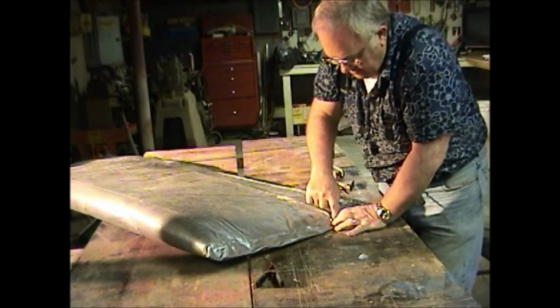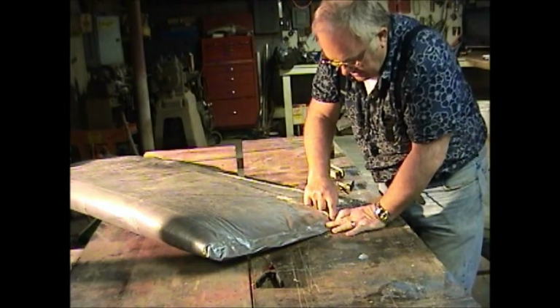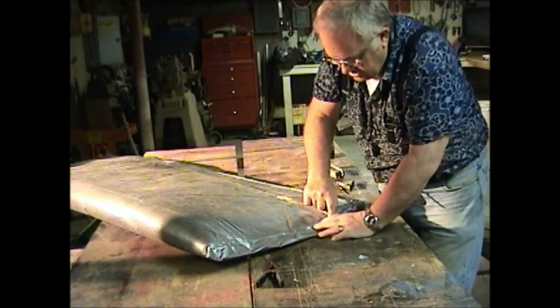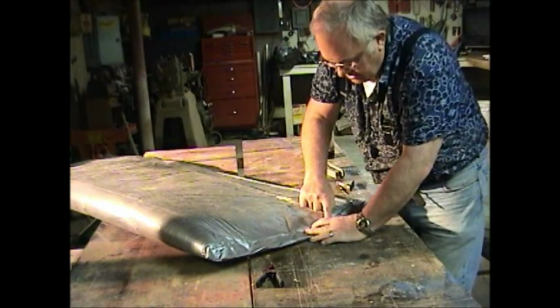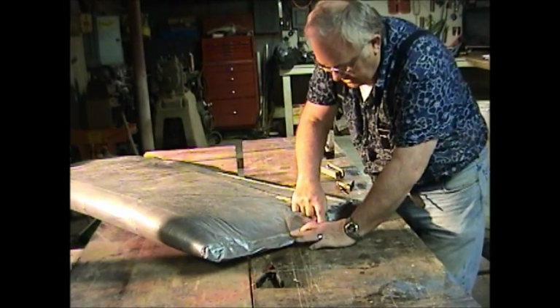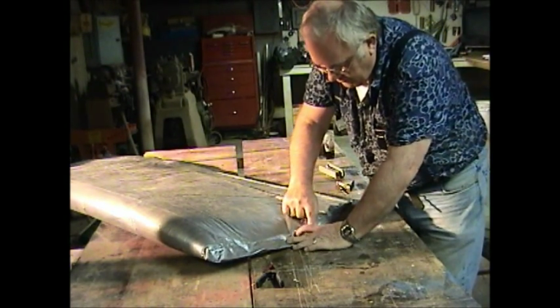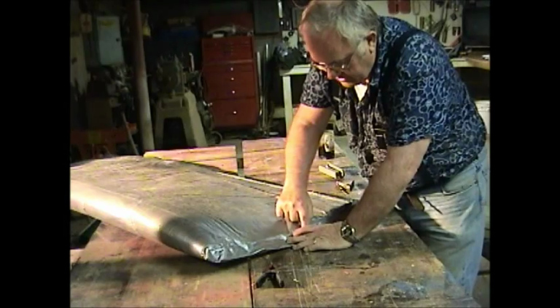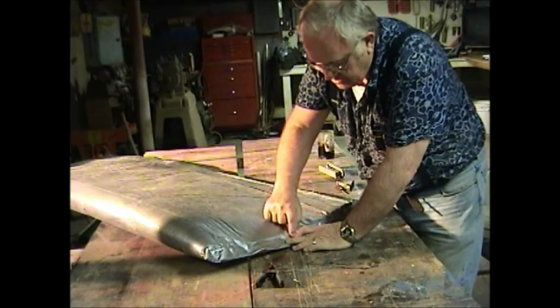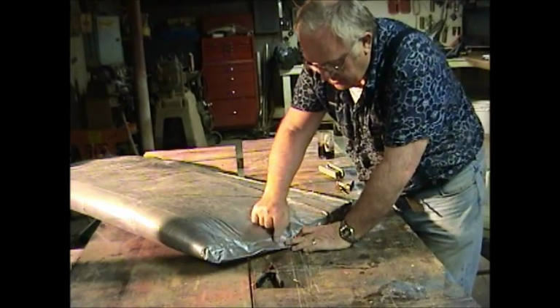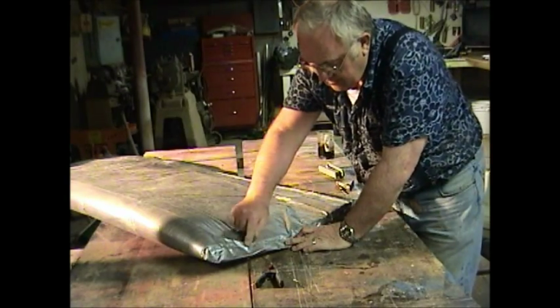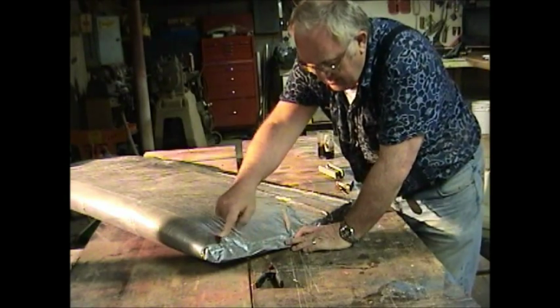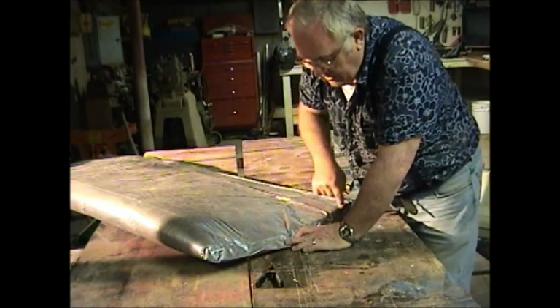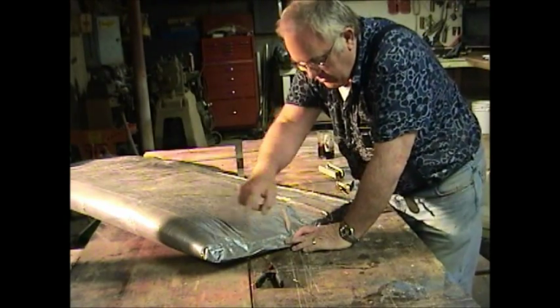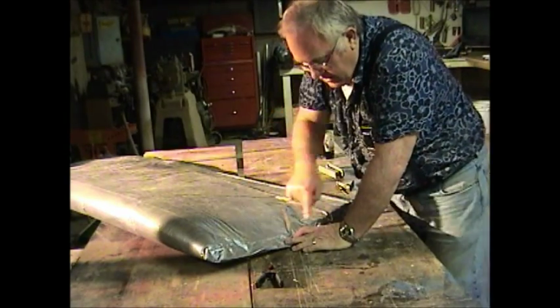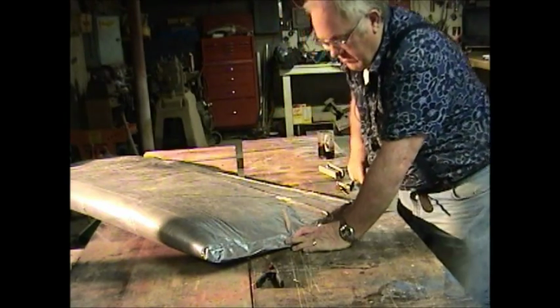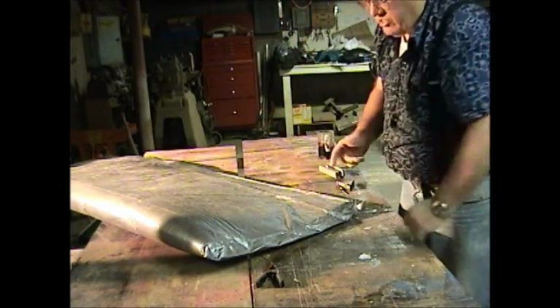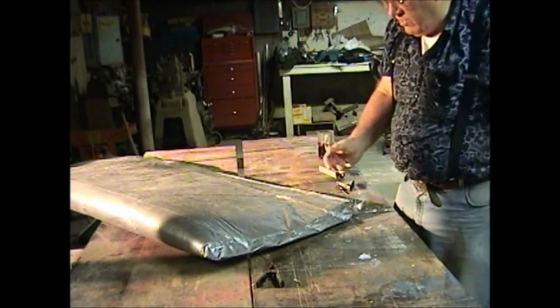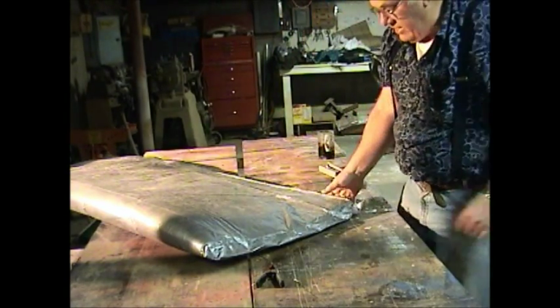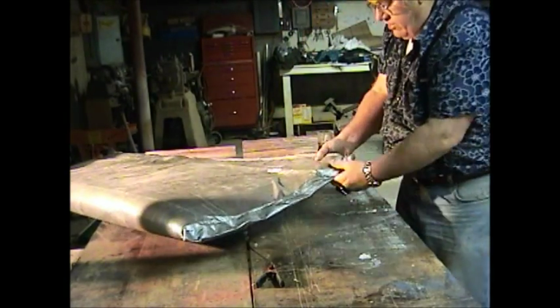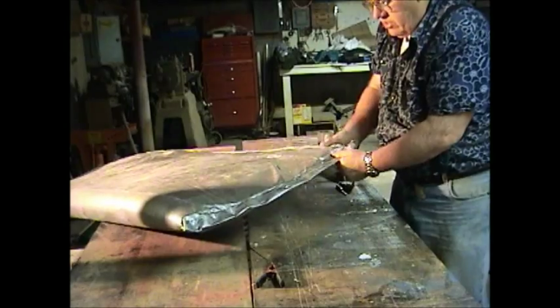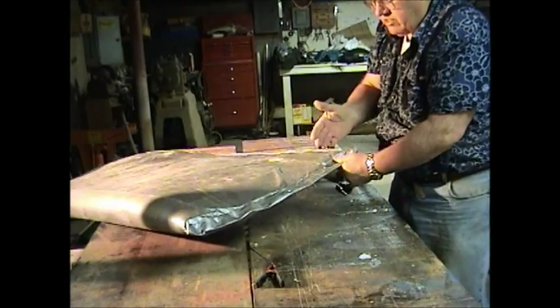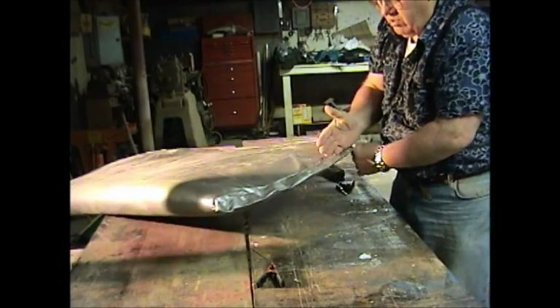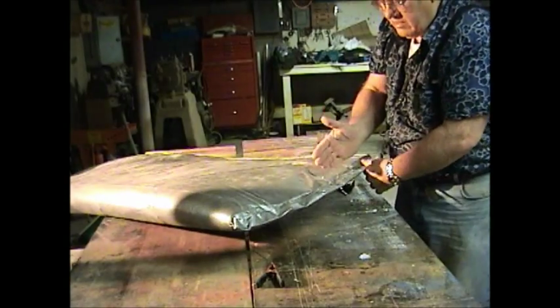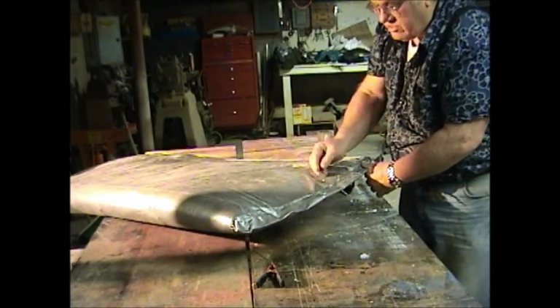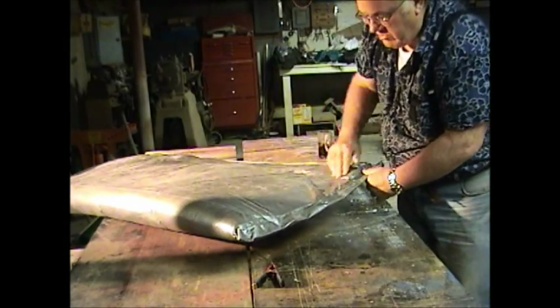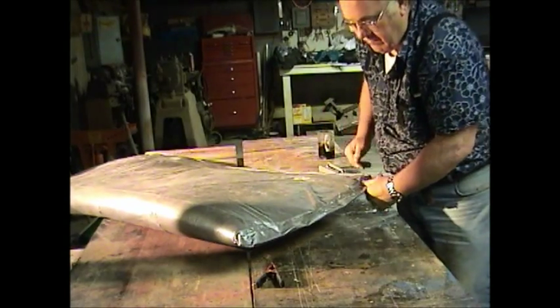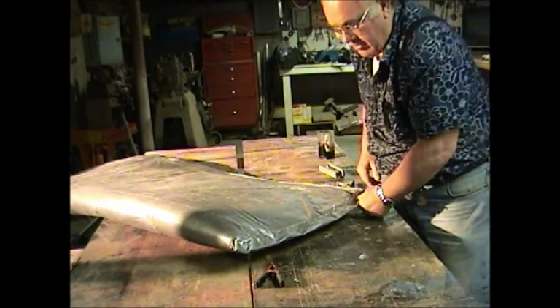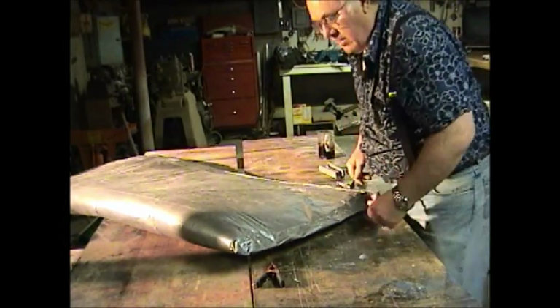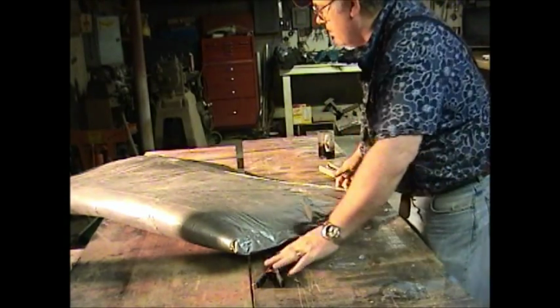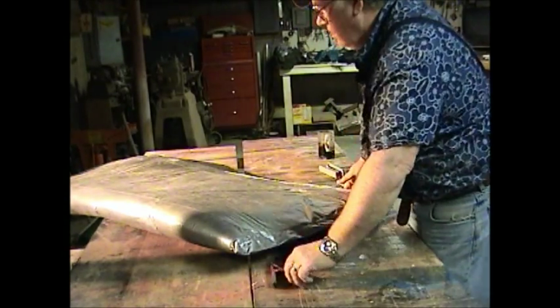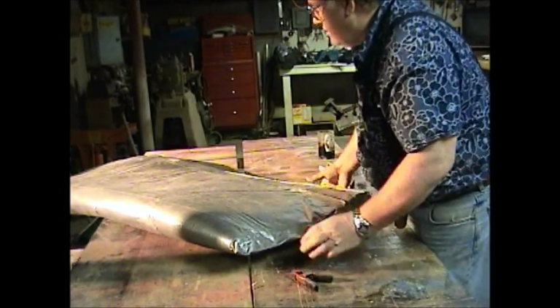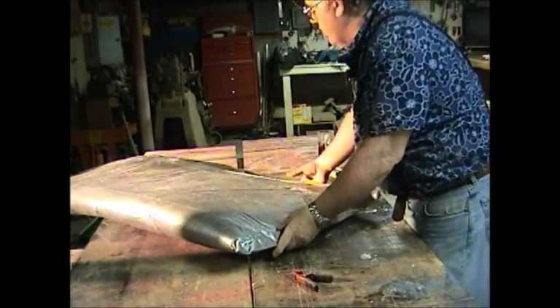My final stitch in — I want to try to keep it fairly nice and straight here. I'll probably put two or three more stitches down. I want that held together good because there's some strength involved there. Let's sew that.